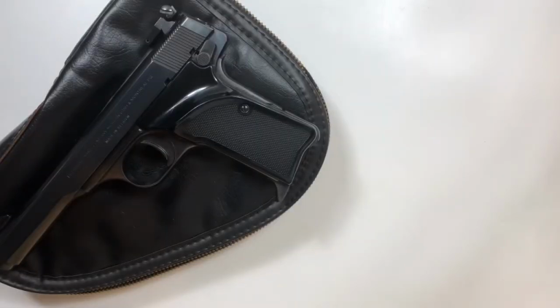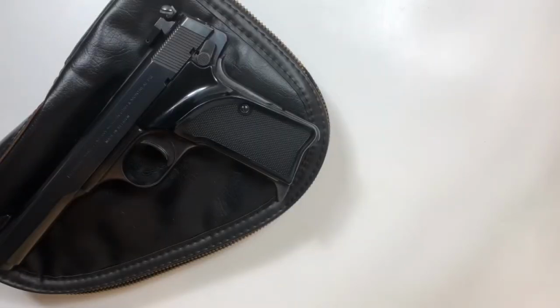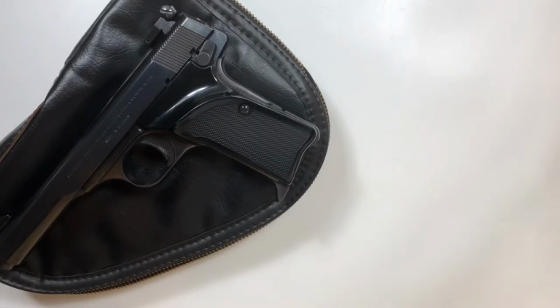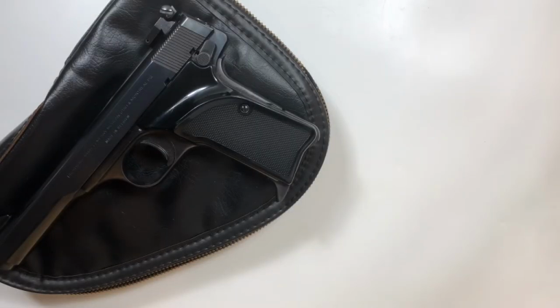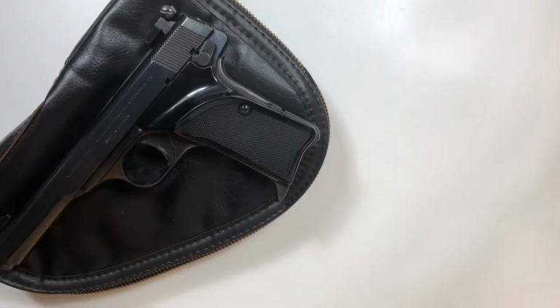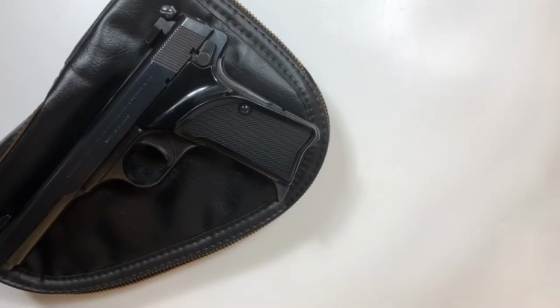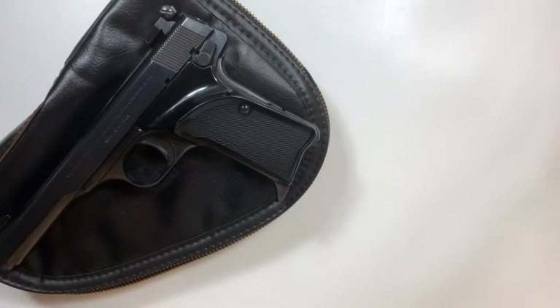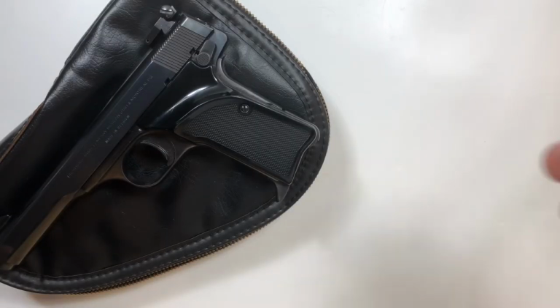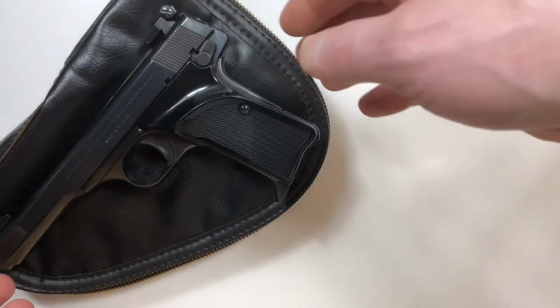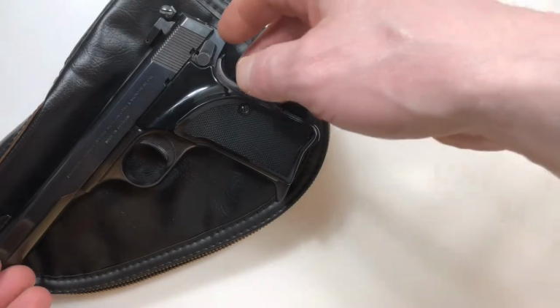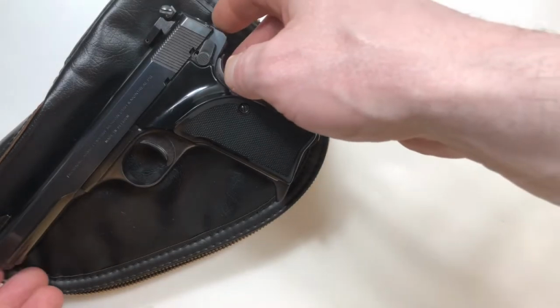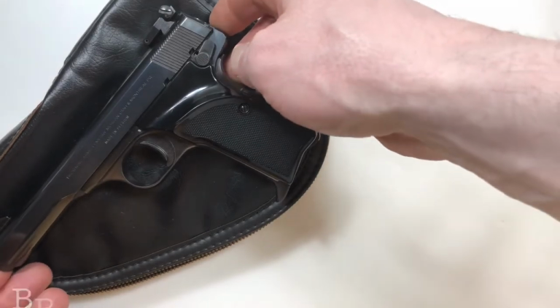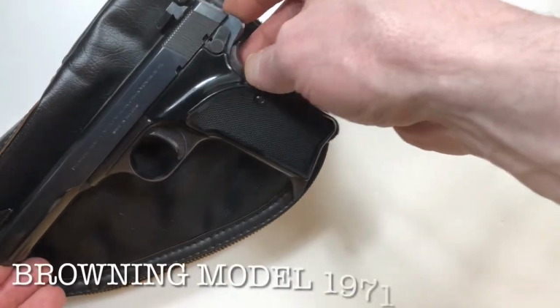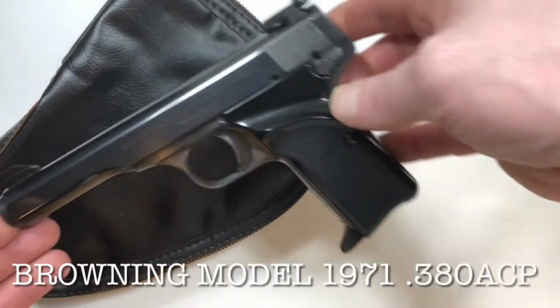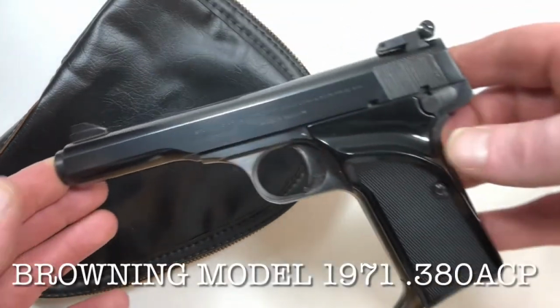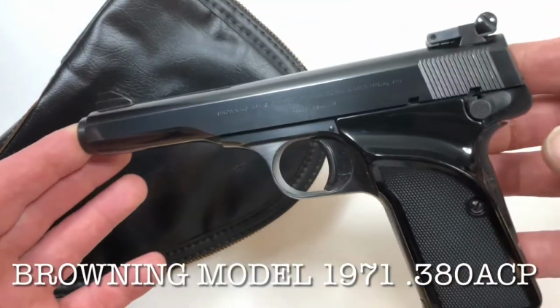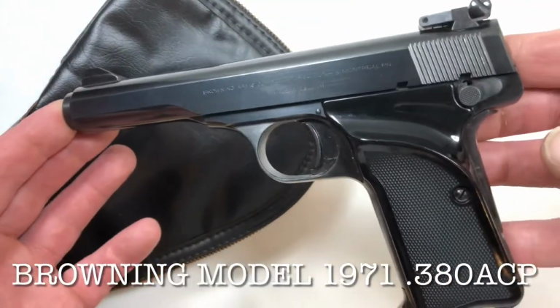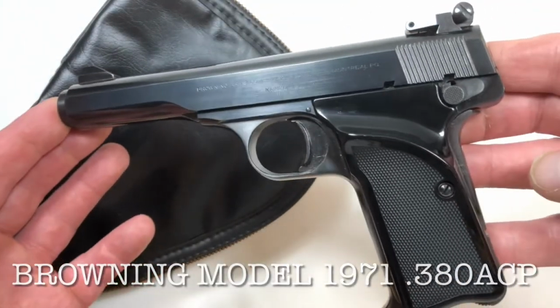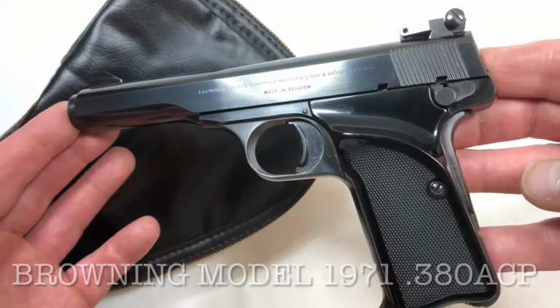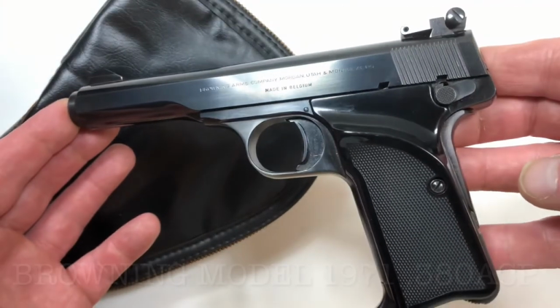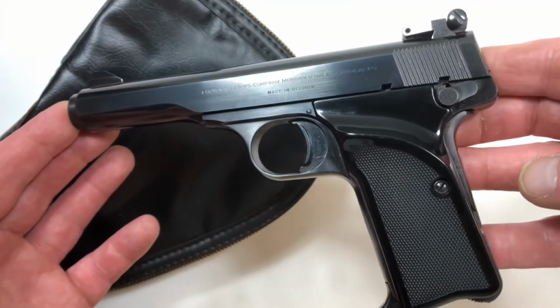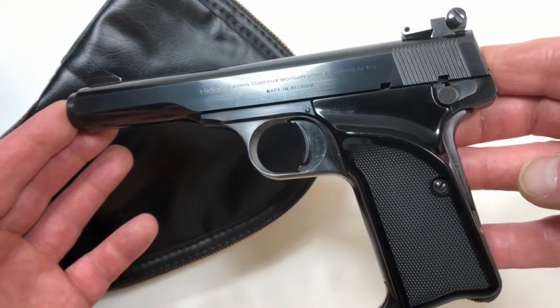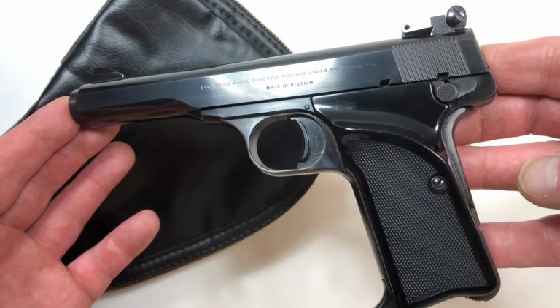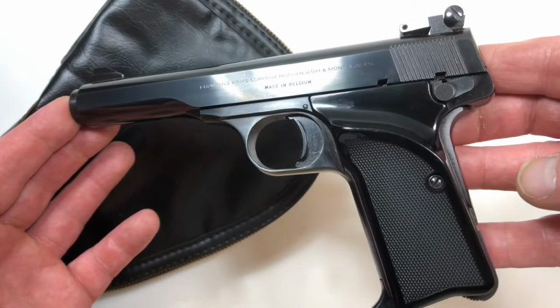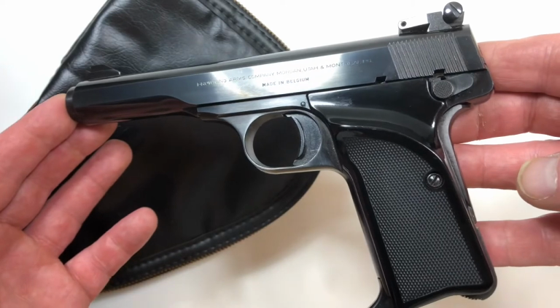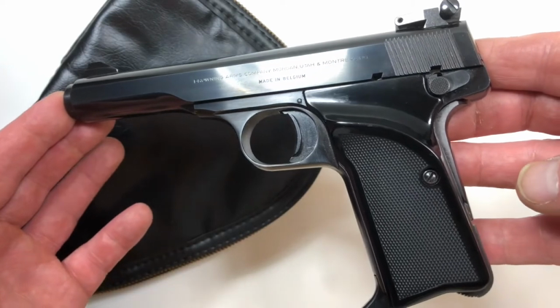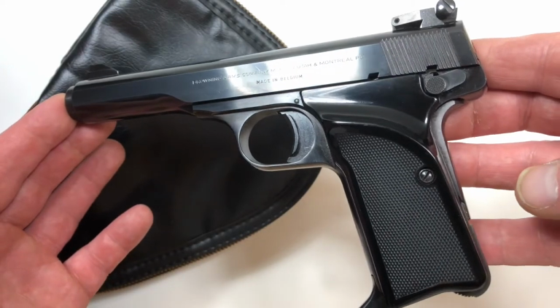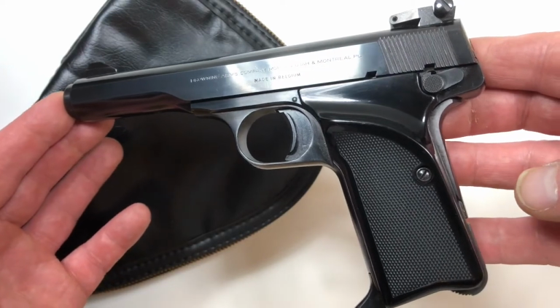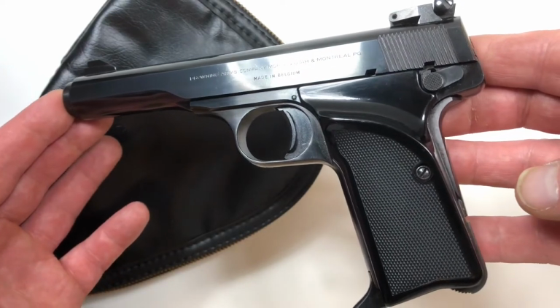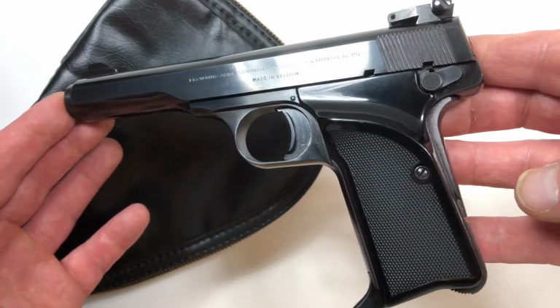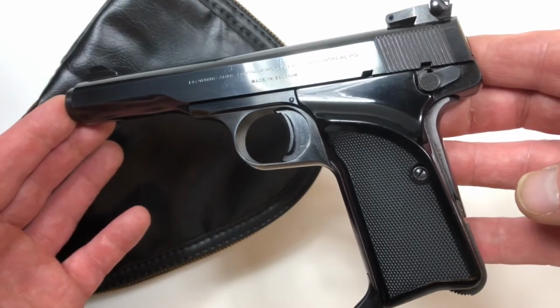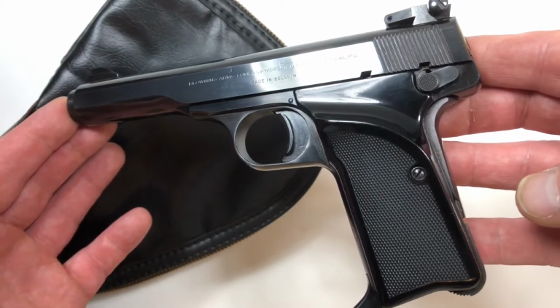Hello people. Today we have a Browning model 1971 in .380 ACP.